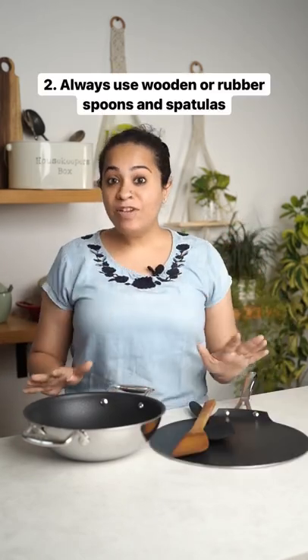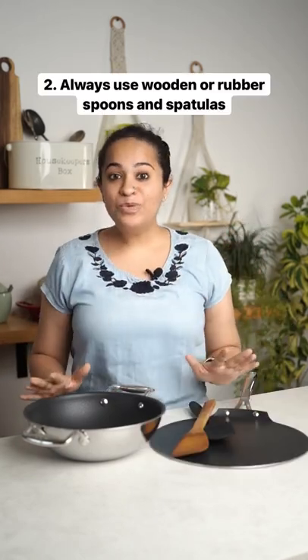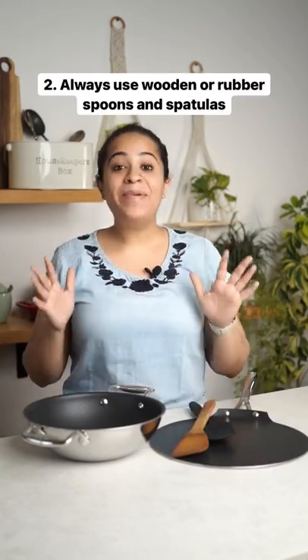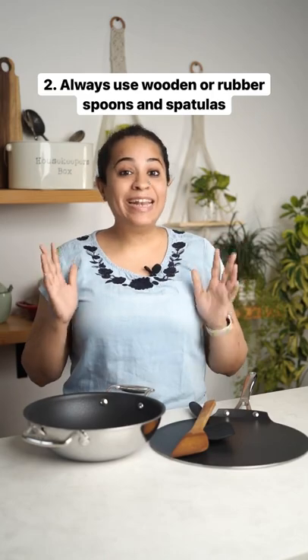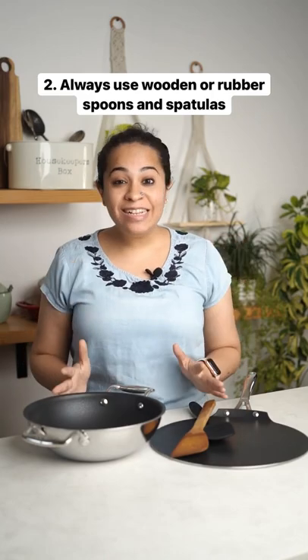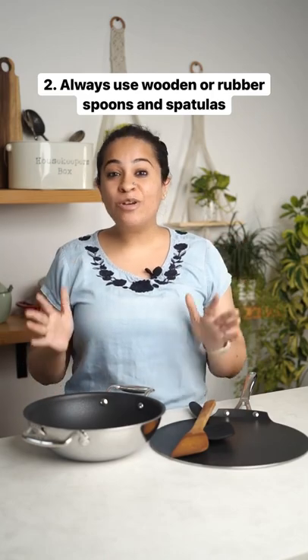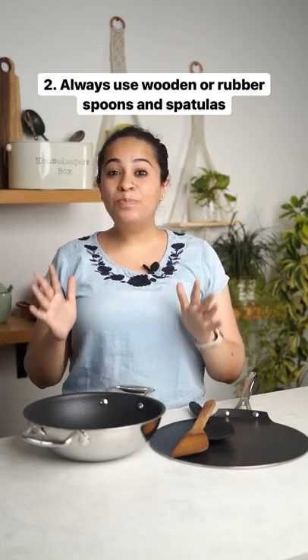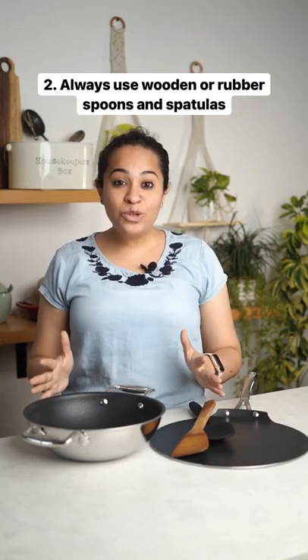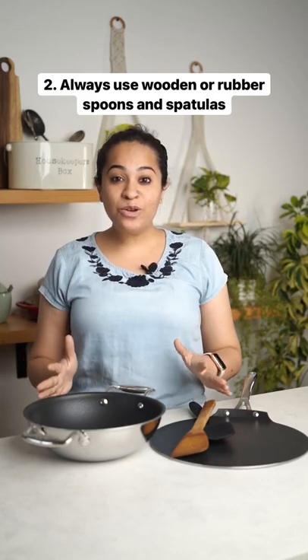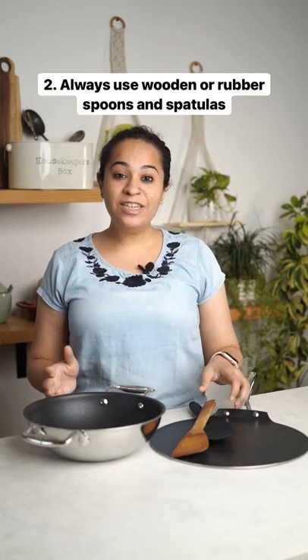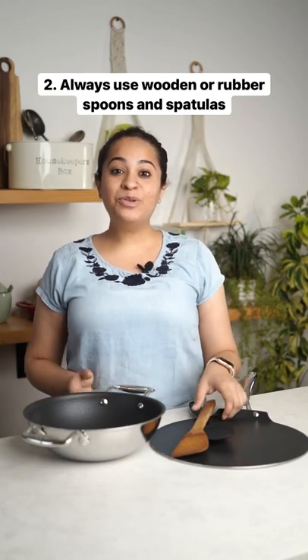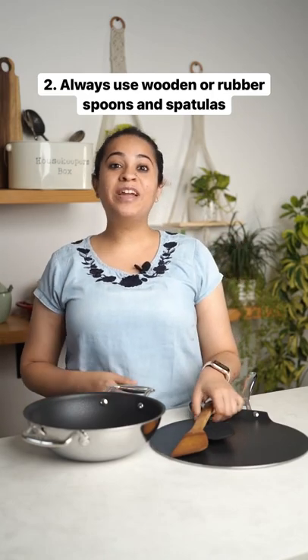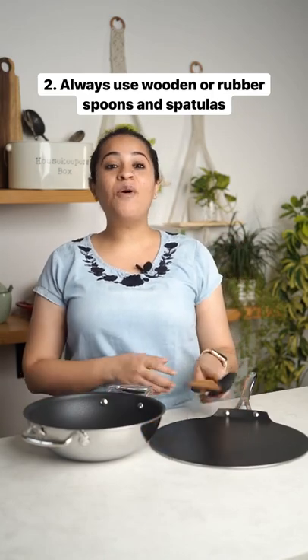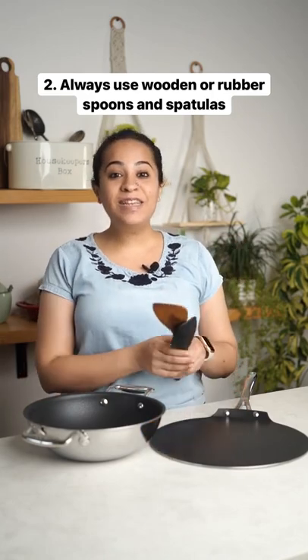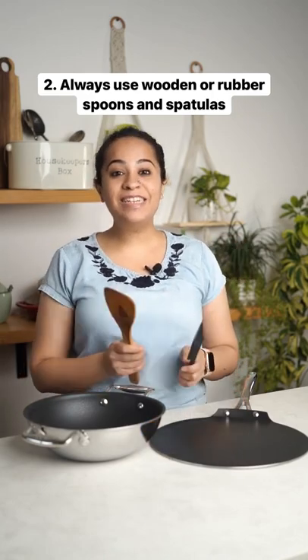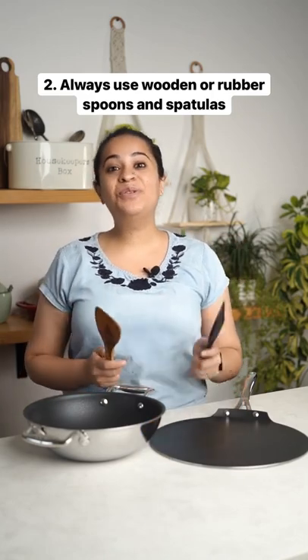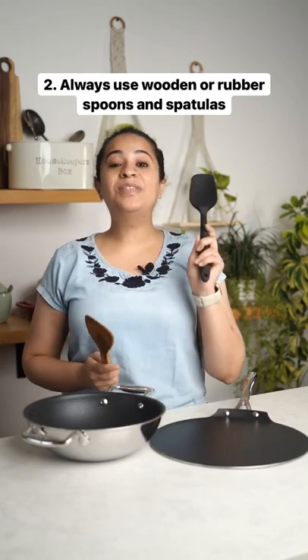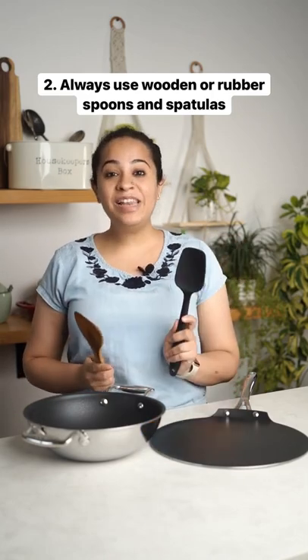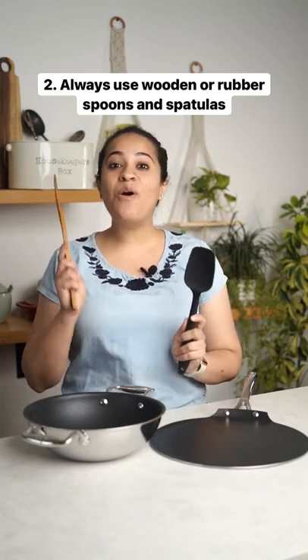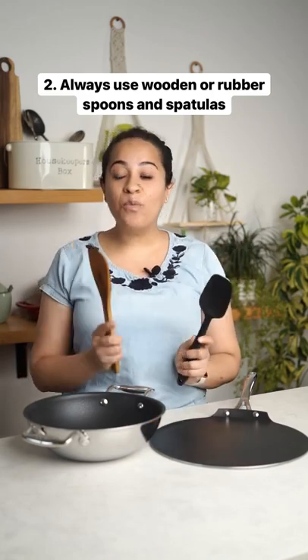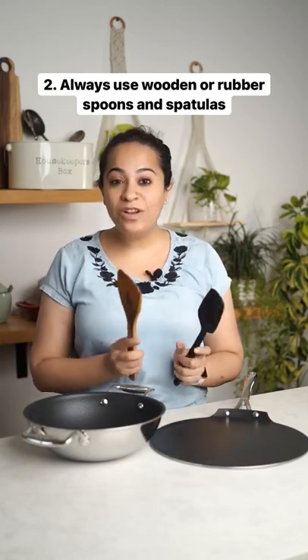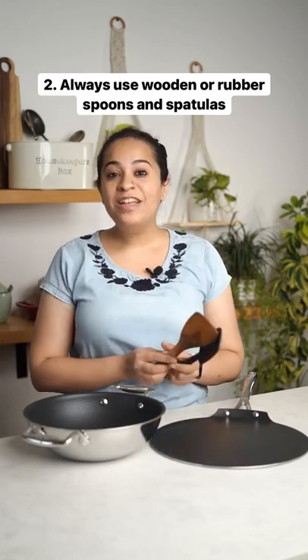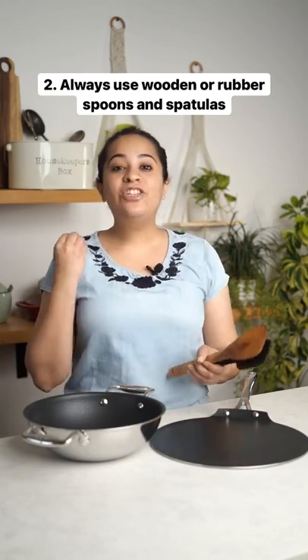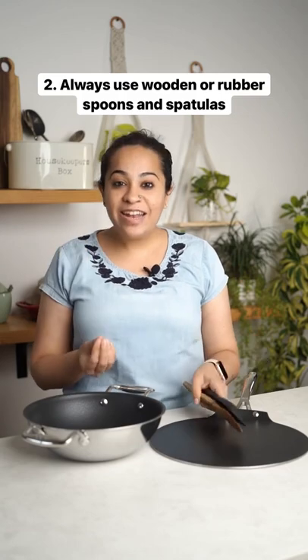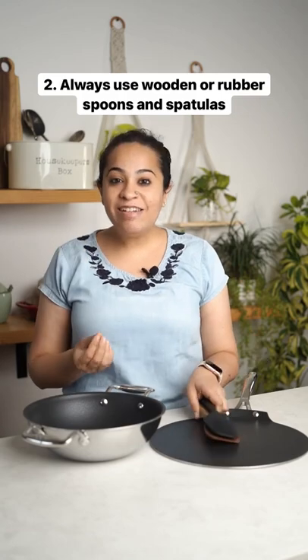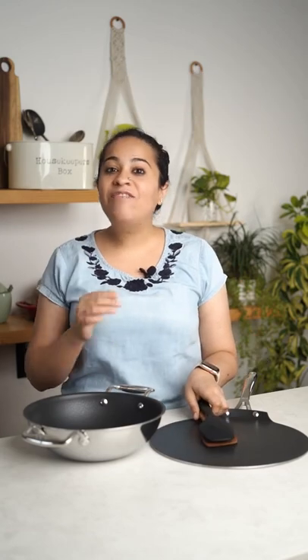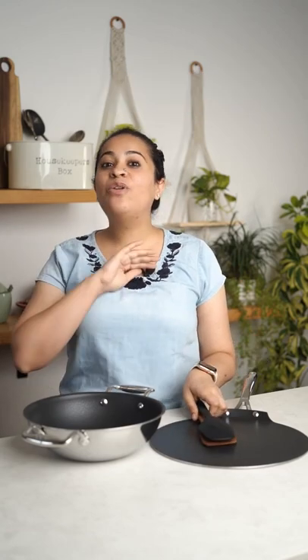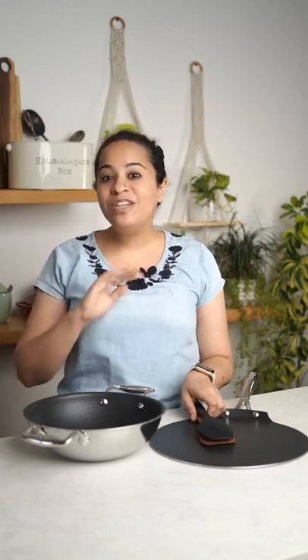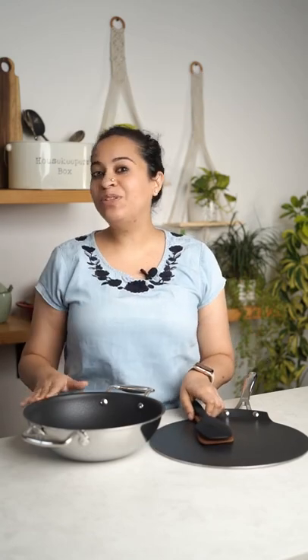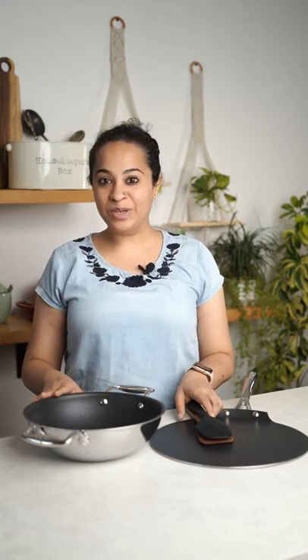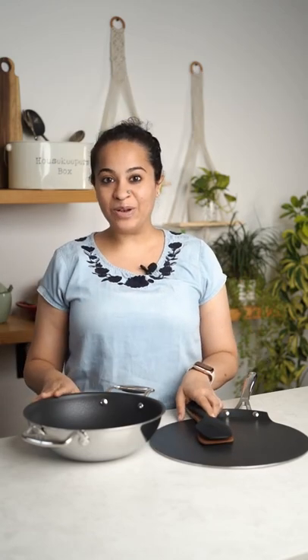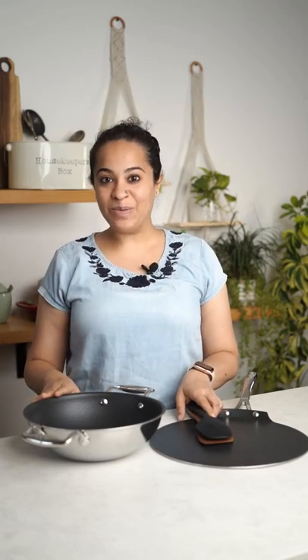Never use metal ladles or spoons on your non-stick cookware. Always stick to silicone or wood, which are gentler and will not erode the coating on top.